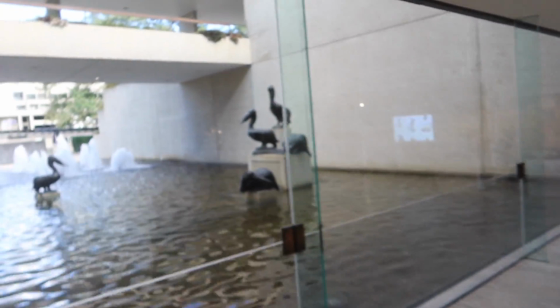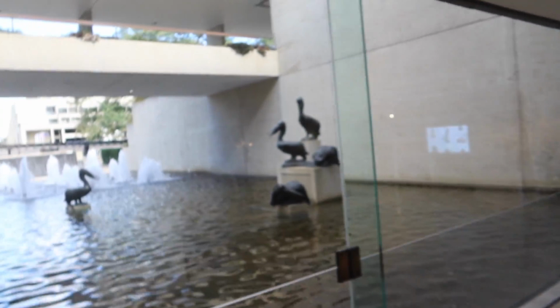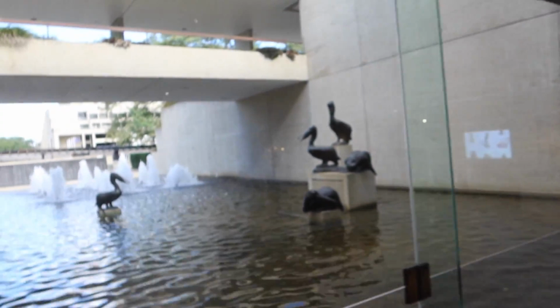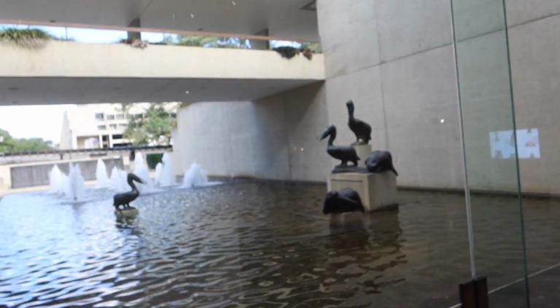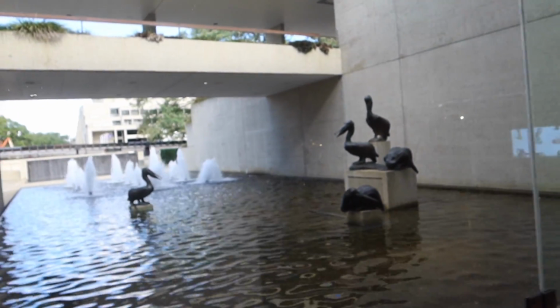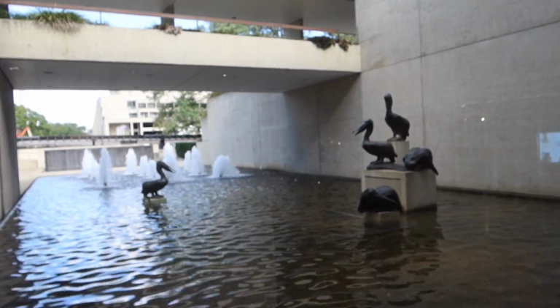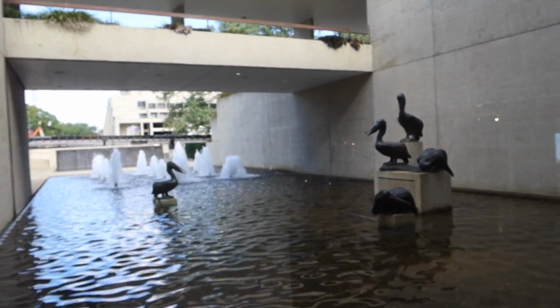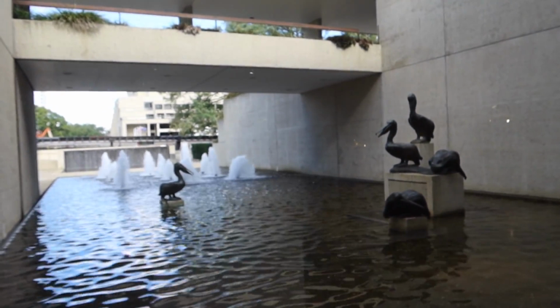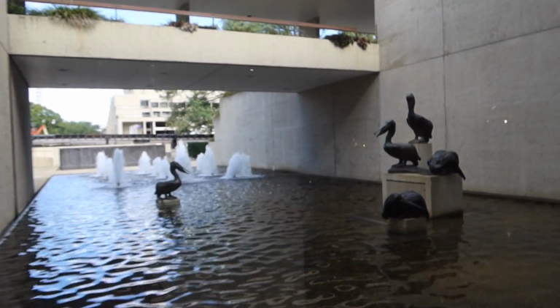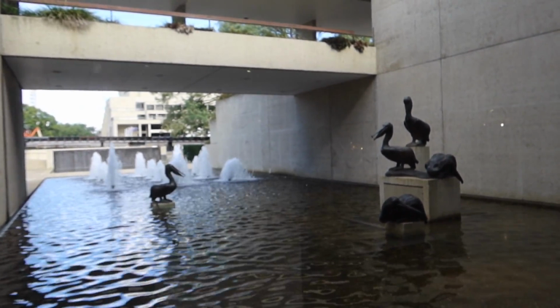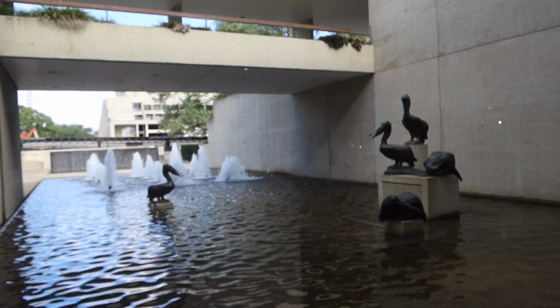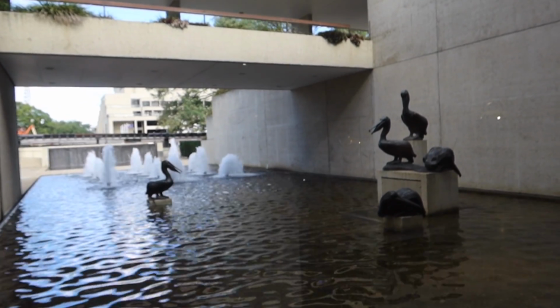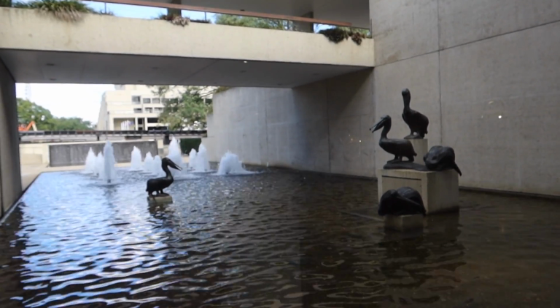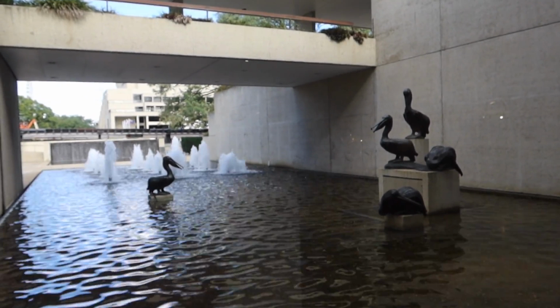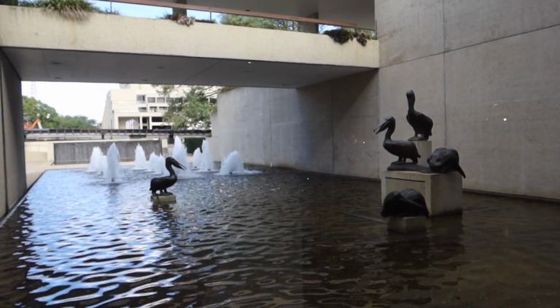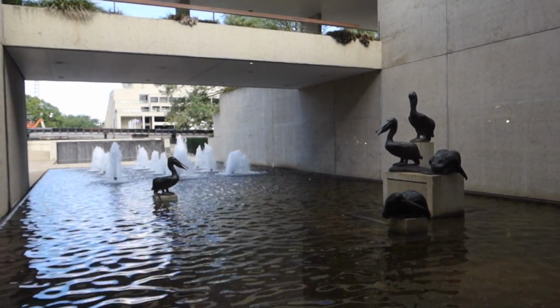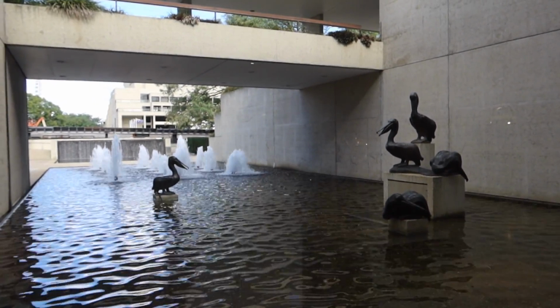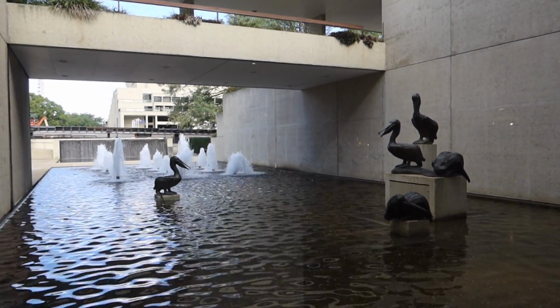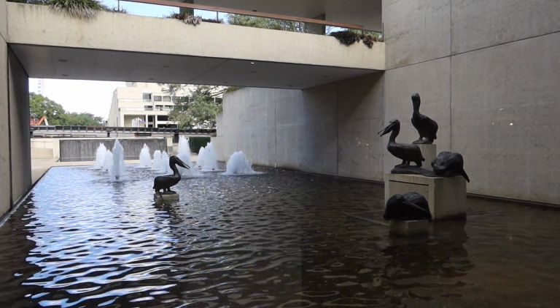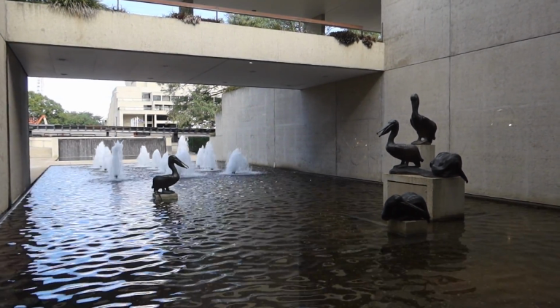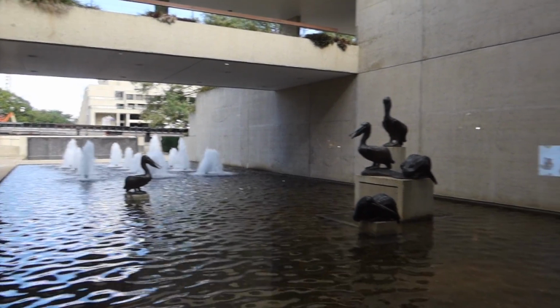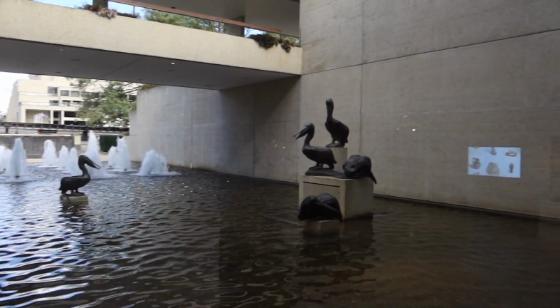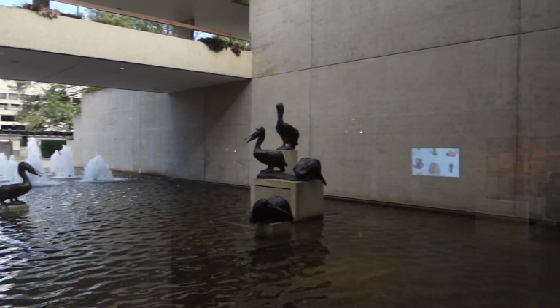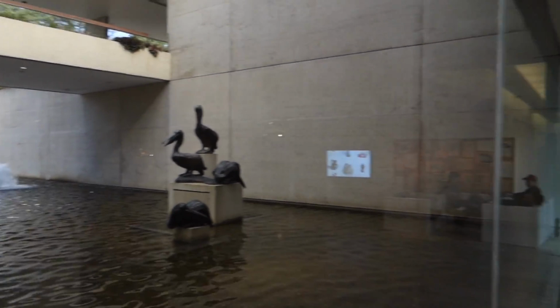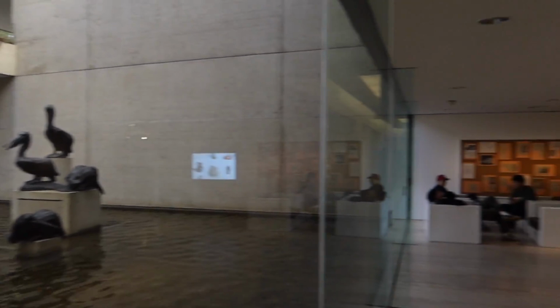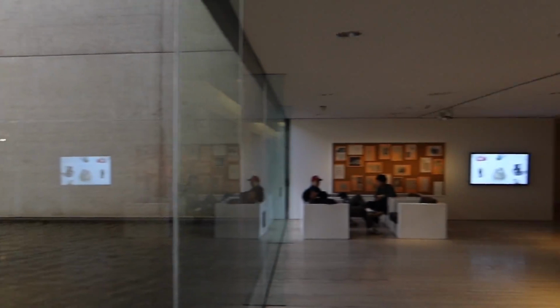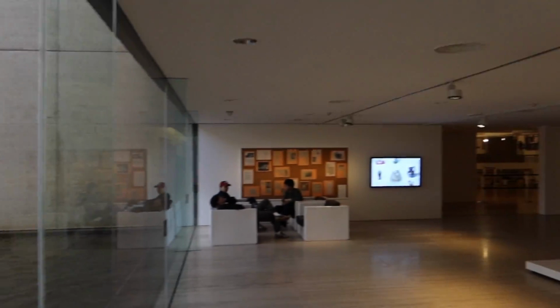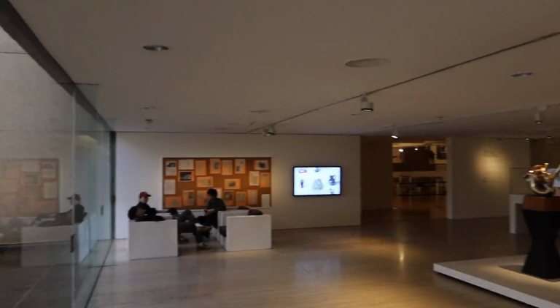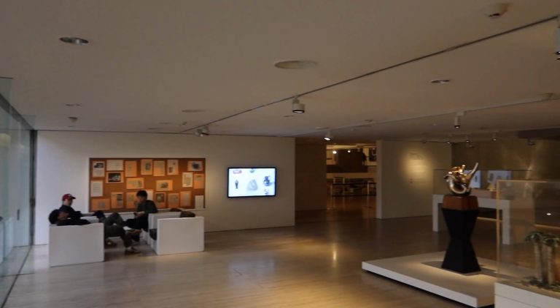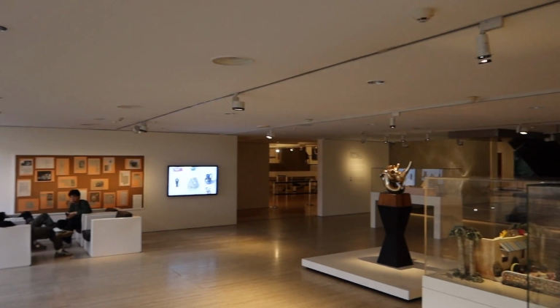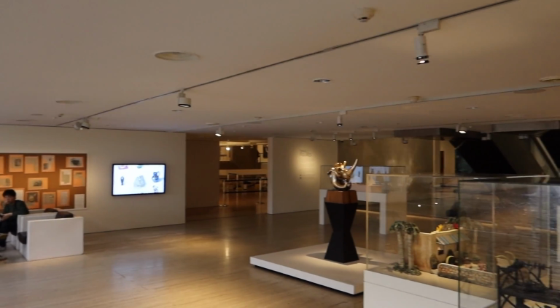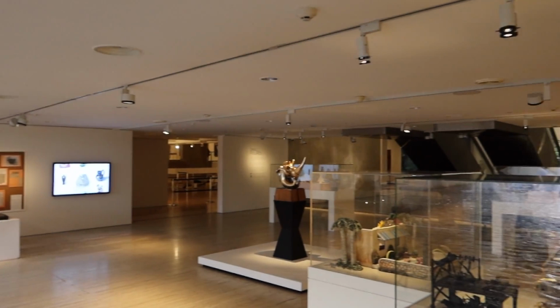And look at this outside — there's a fountain with birds, pelicans or something. I don't know if that's the right English word. So cool!